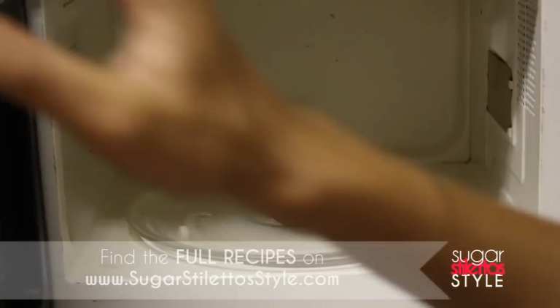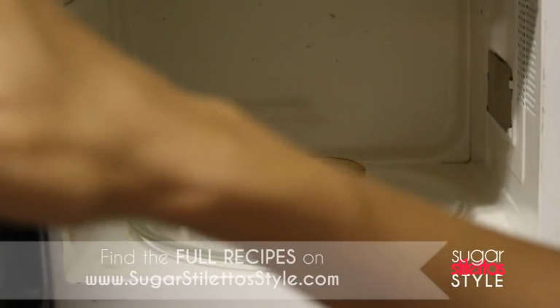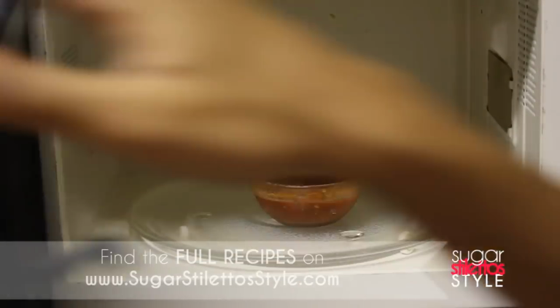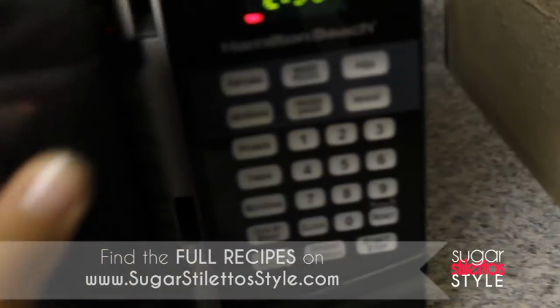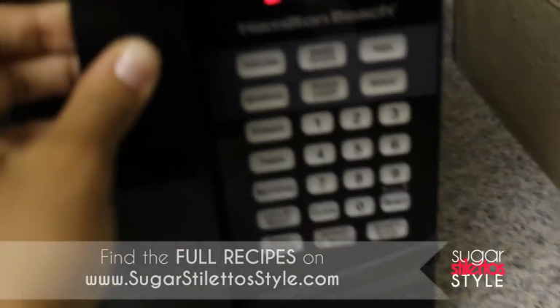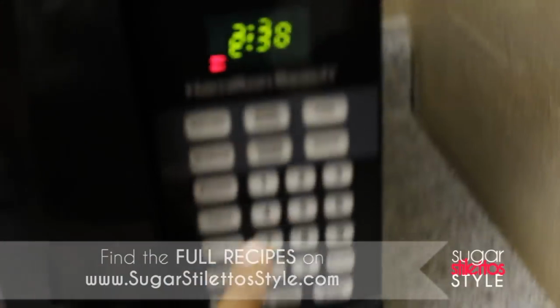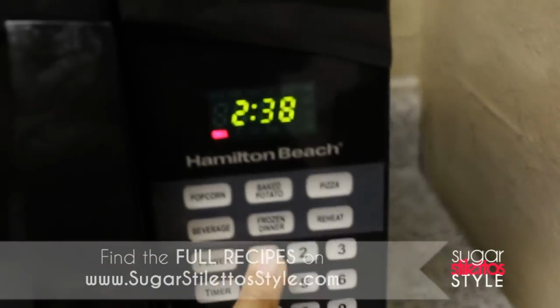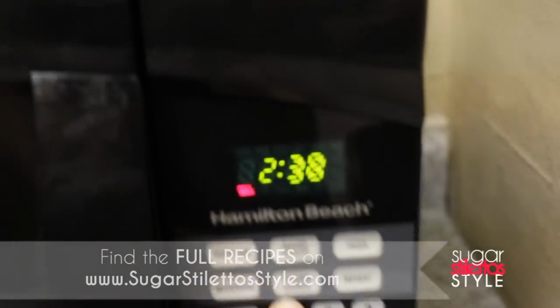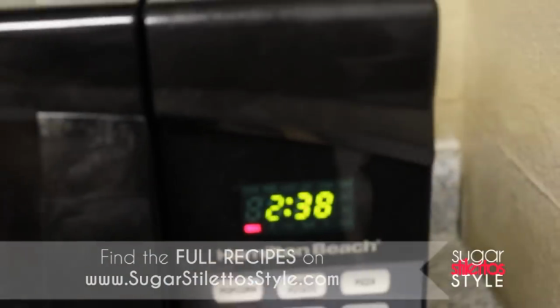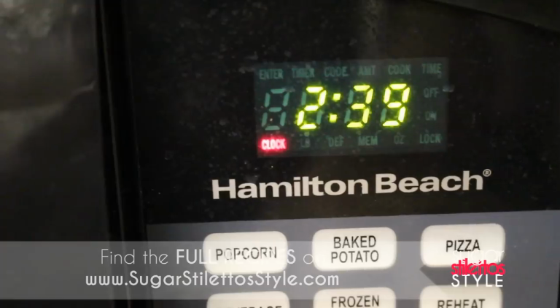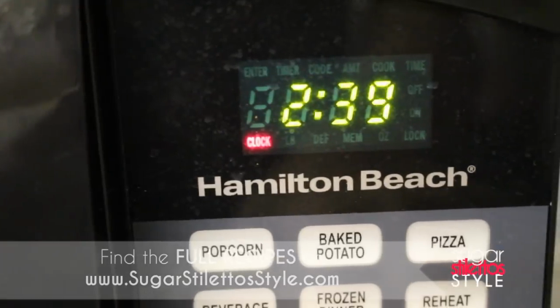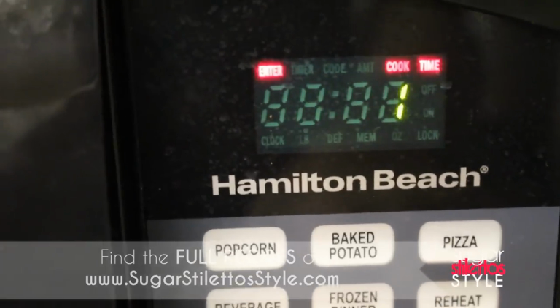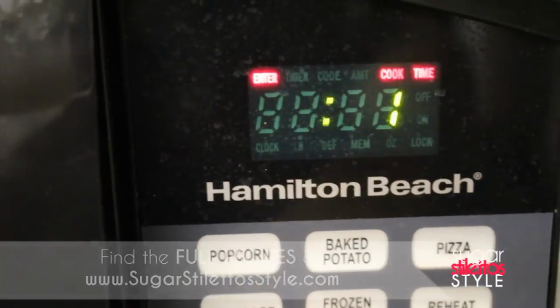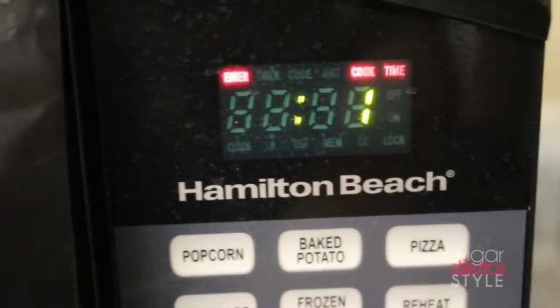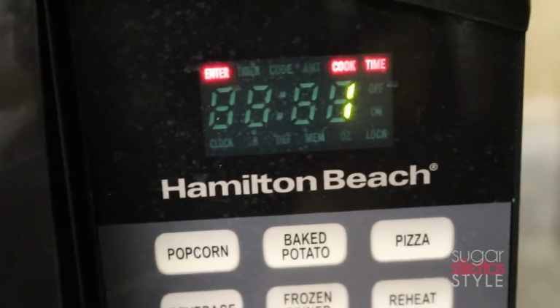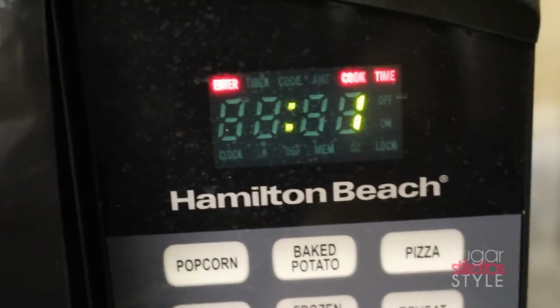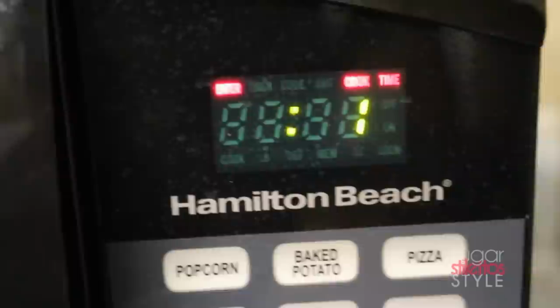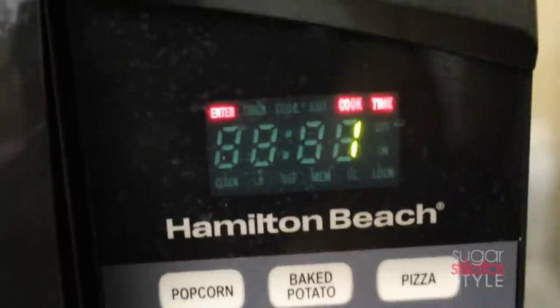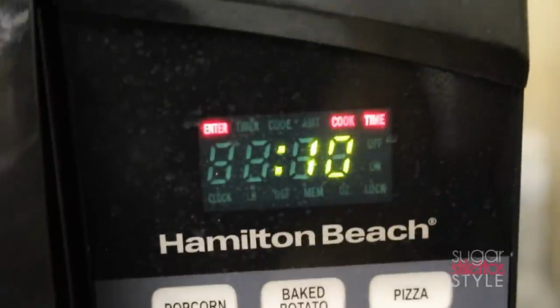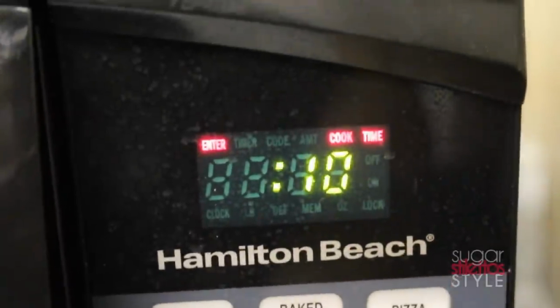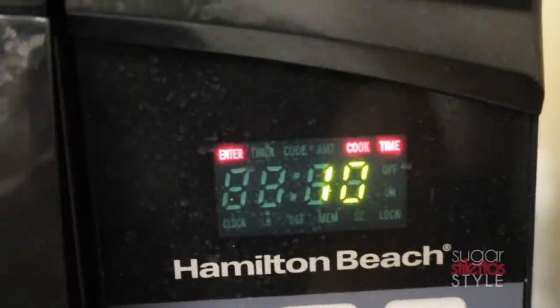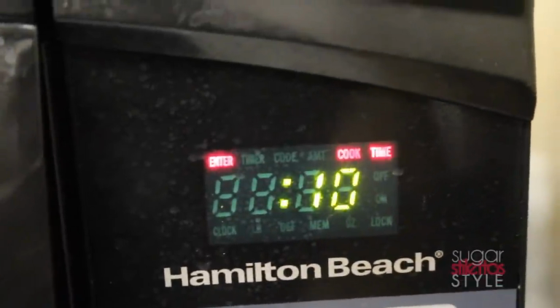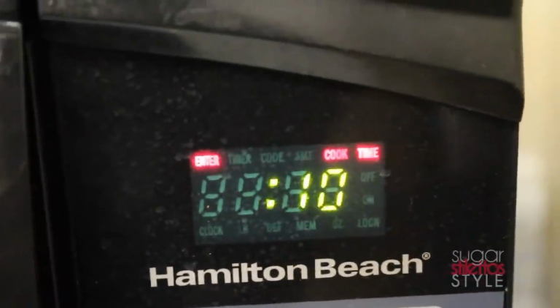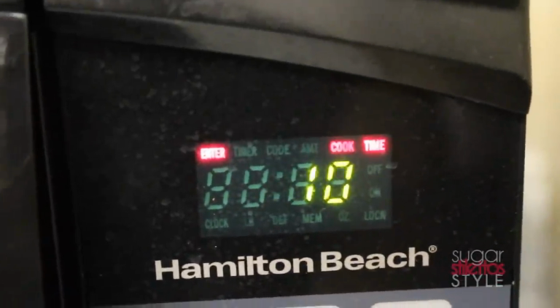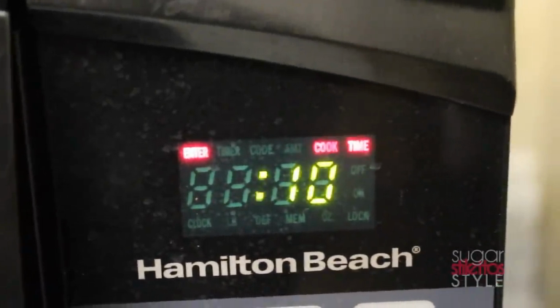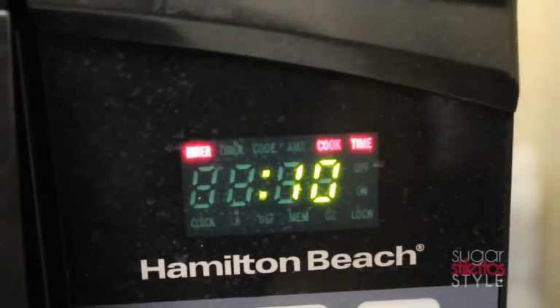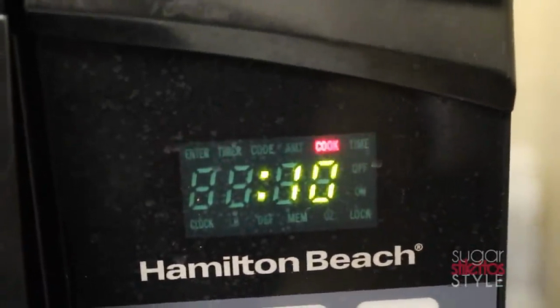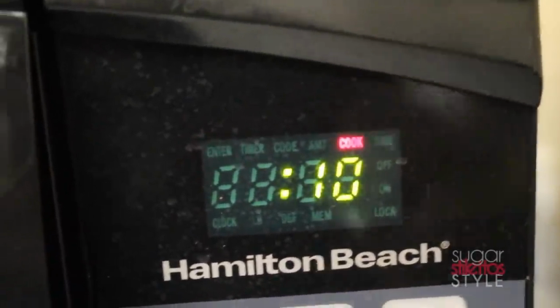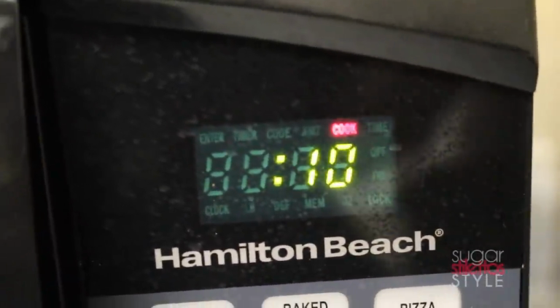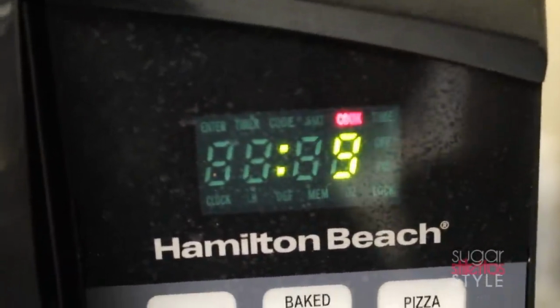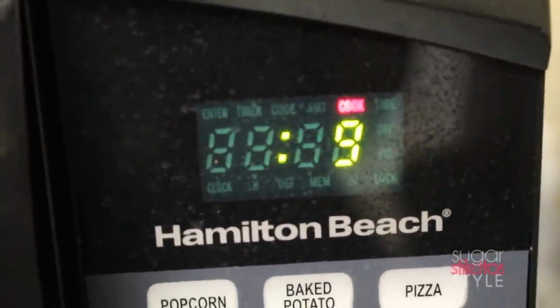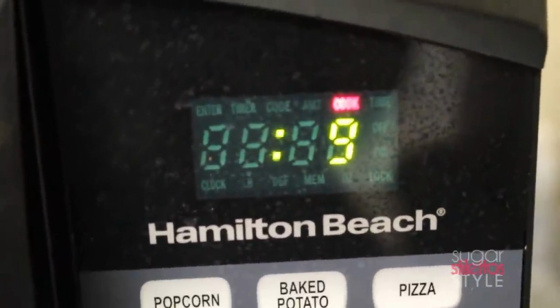Then of course we have to heat it up, so we're going to put it in the microwave — 10 seconds at a time depending on your microwave, so about 10 to 20 seconds. Then you'll let your marinara sauce cool down a bit because it gets hot pretty quick.